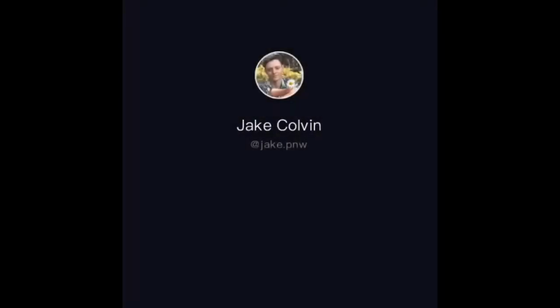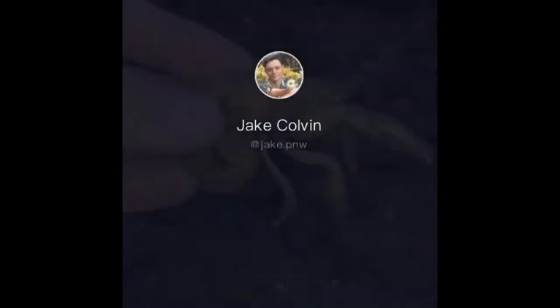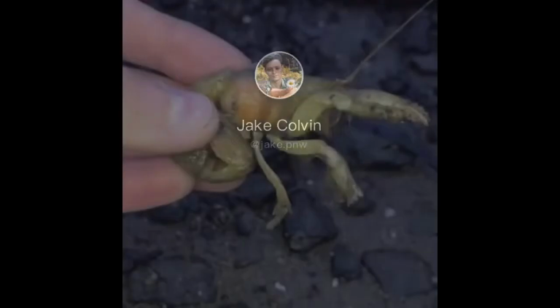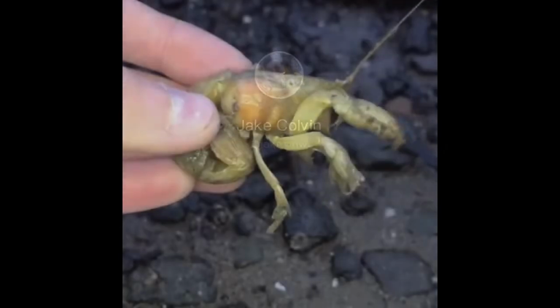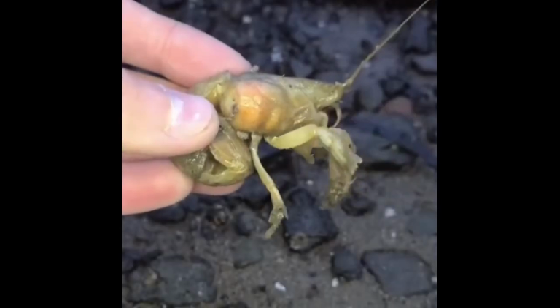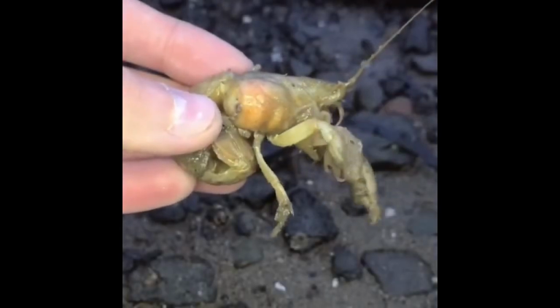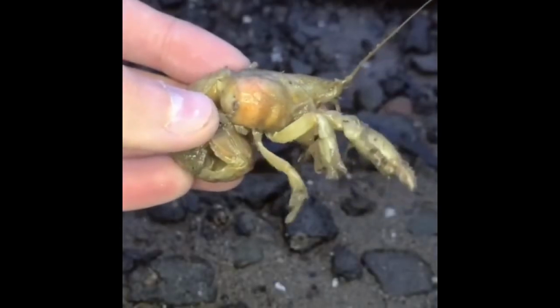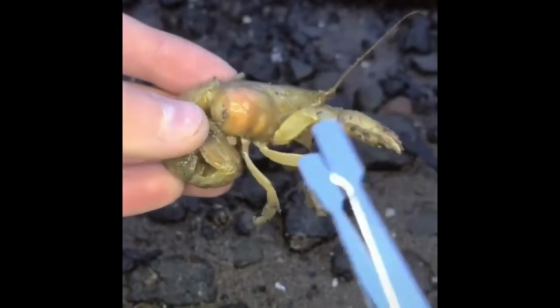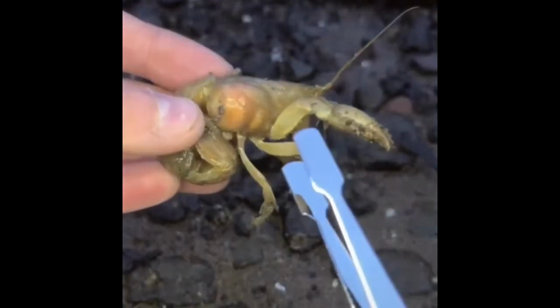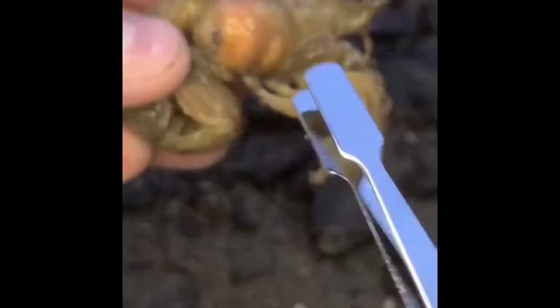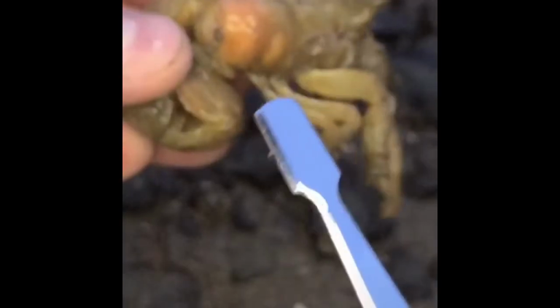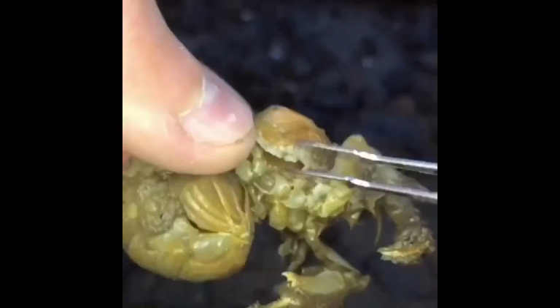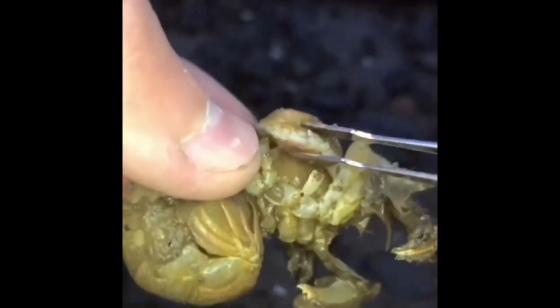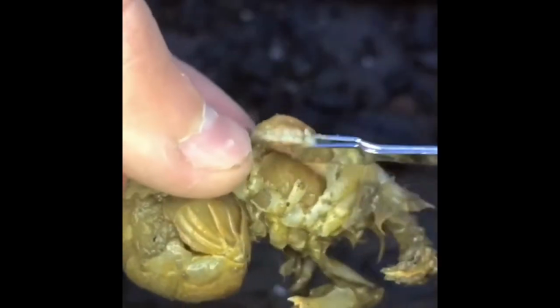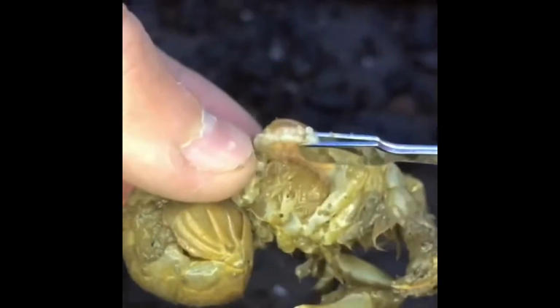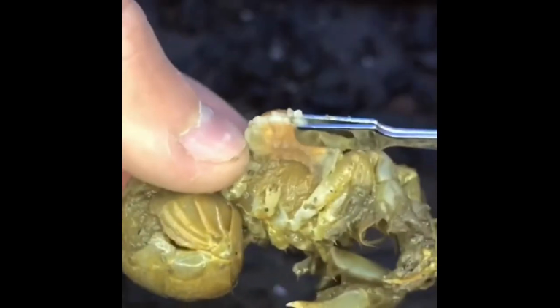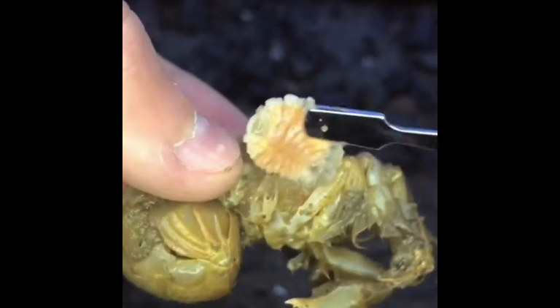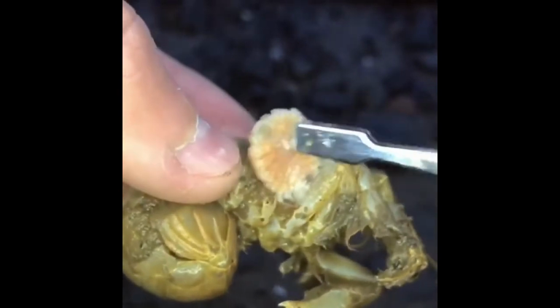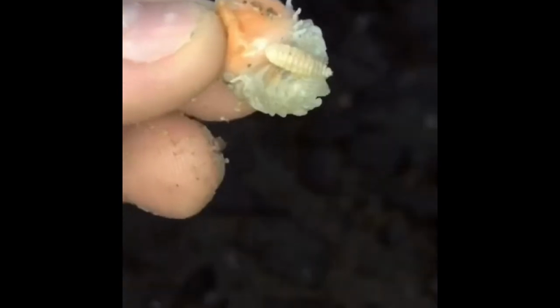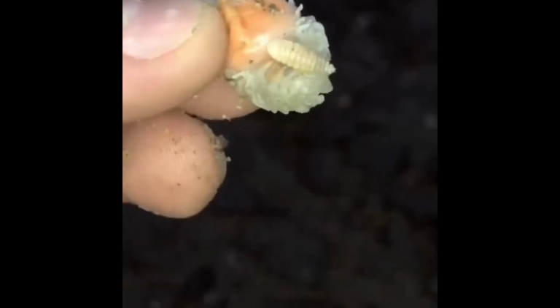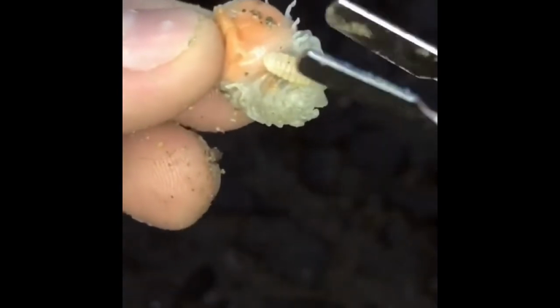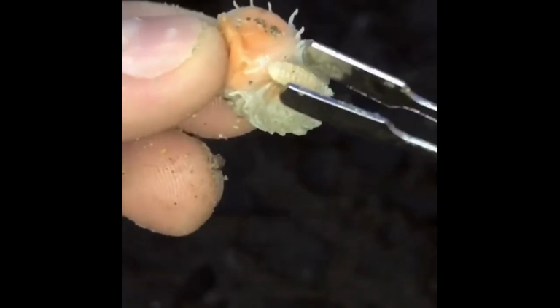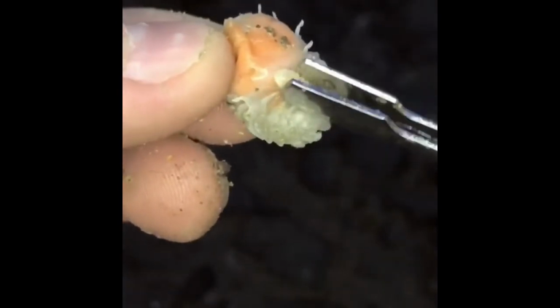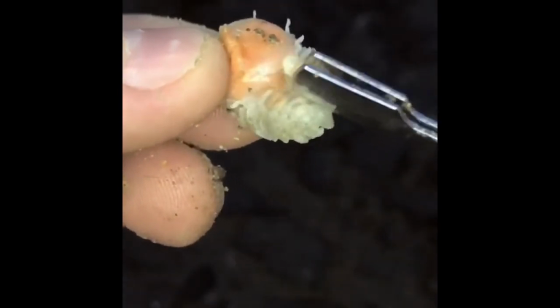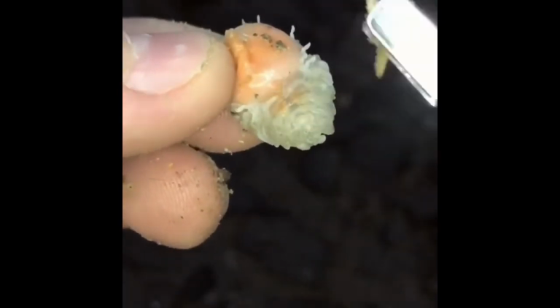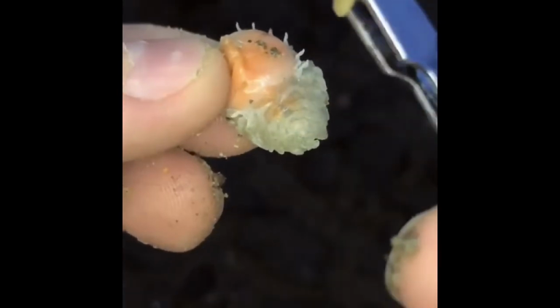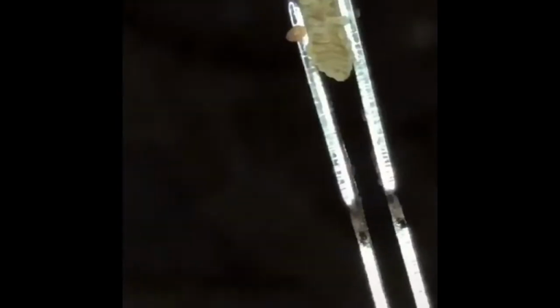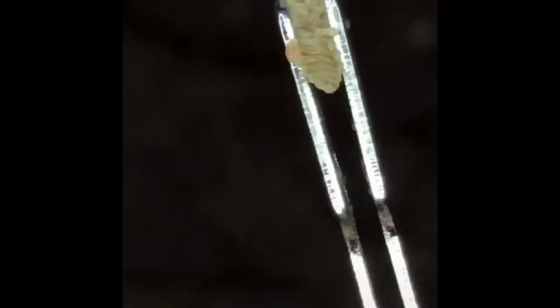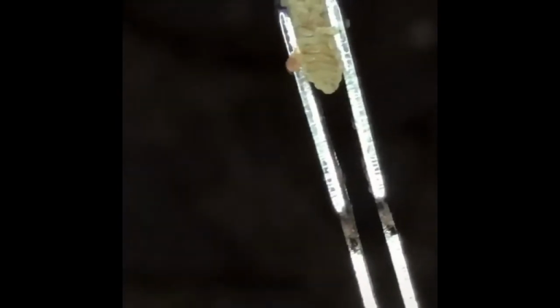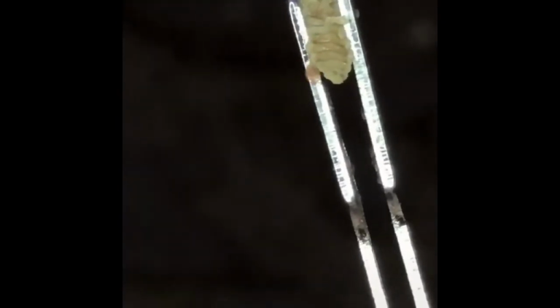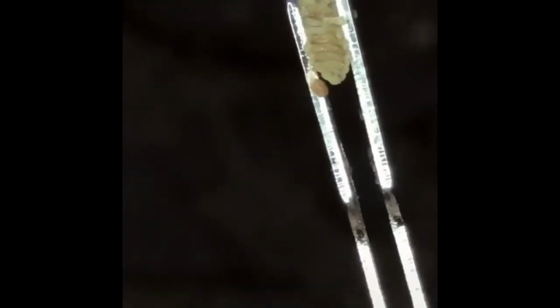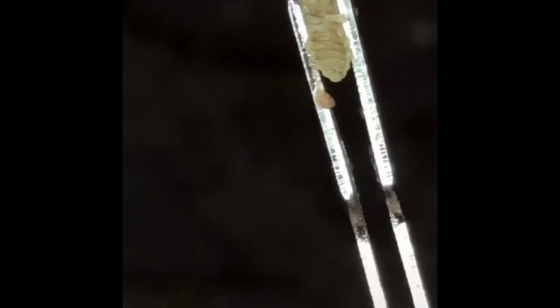The giant parasite was attached to Pickle's gills — I had to break out the big guns. The isopod was no match for the tweezers of life. Next I removed a male parasite from the female. Then something crawled off the male parasite. This planet's crazy.